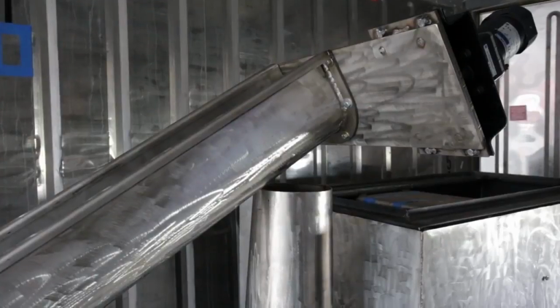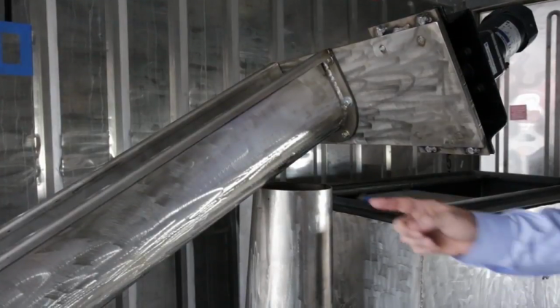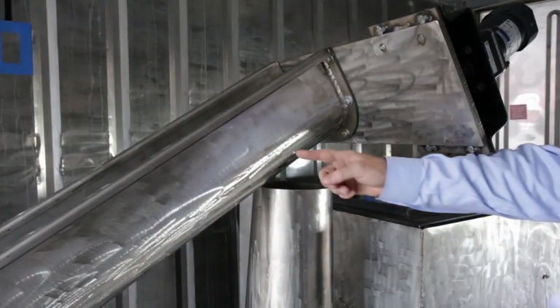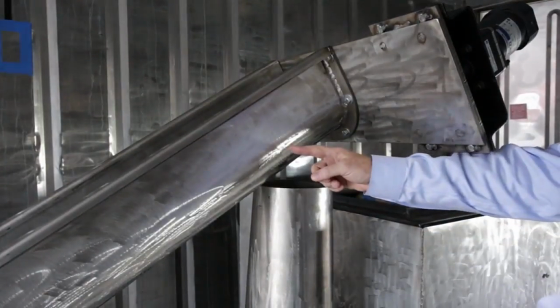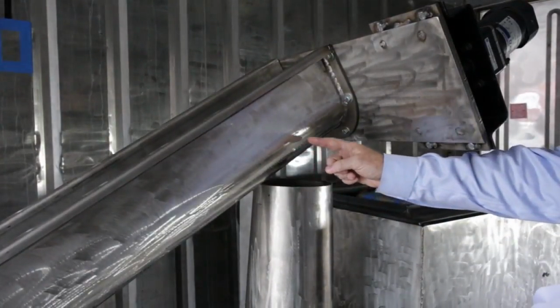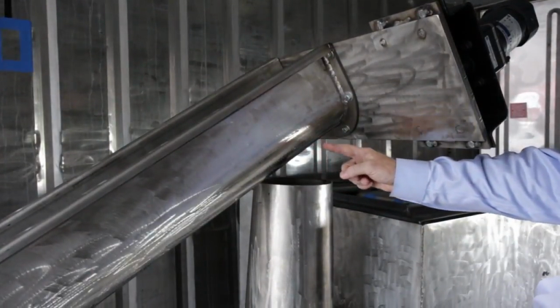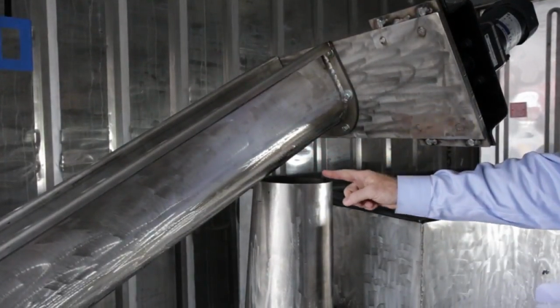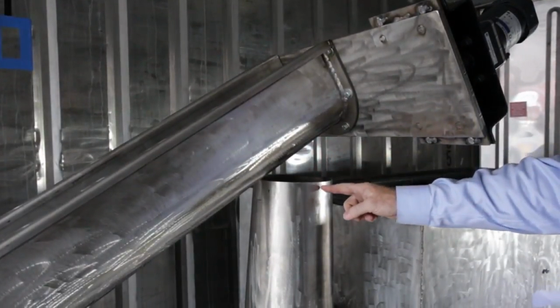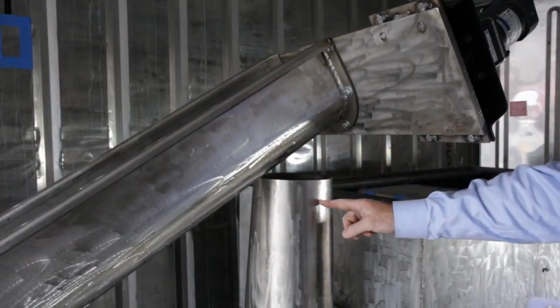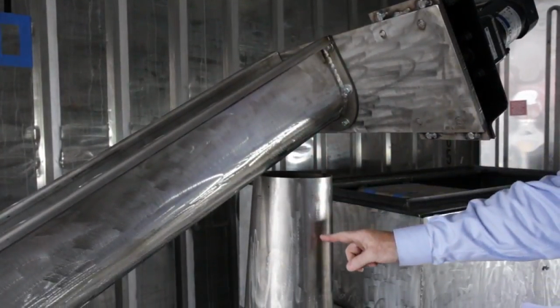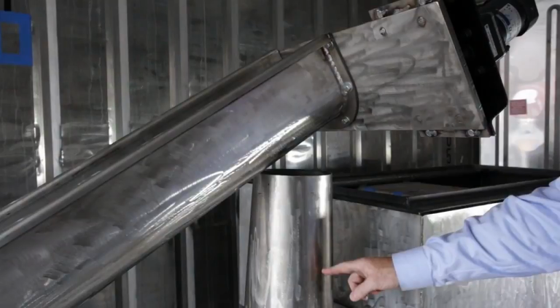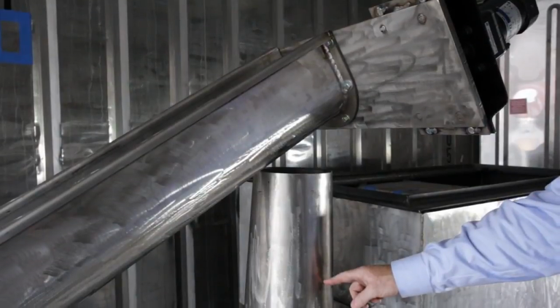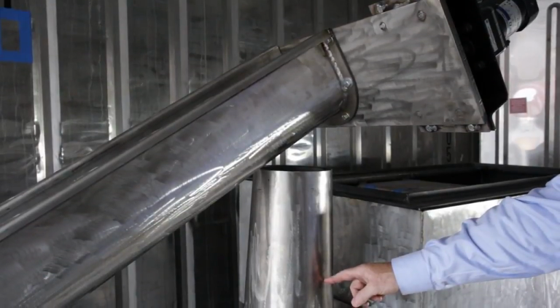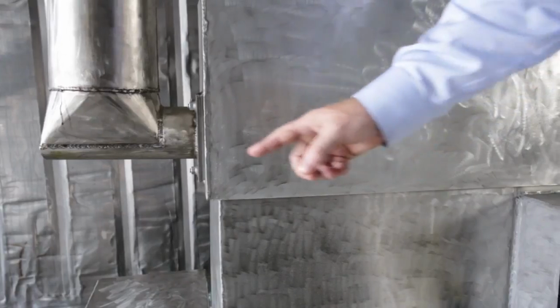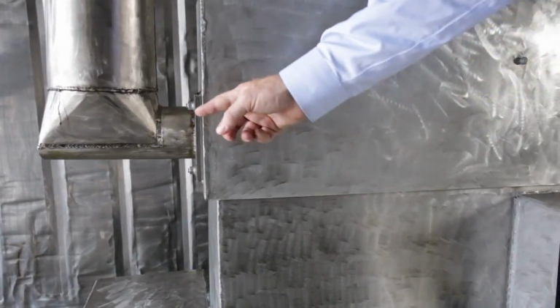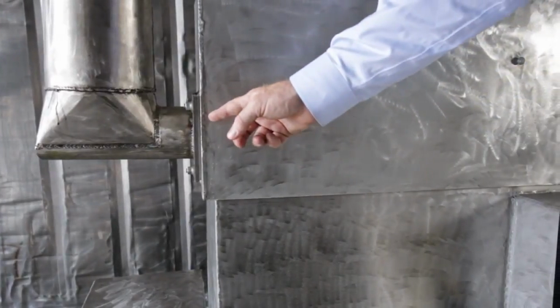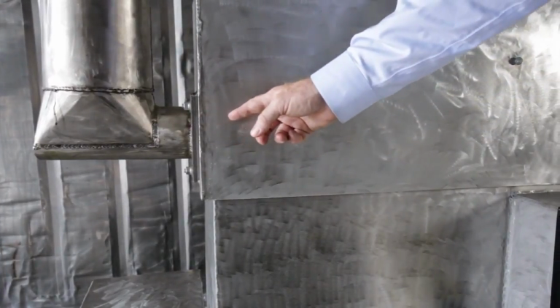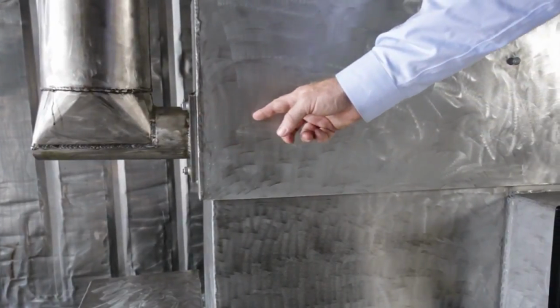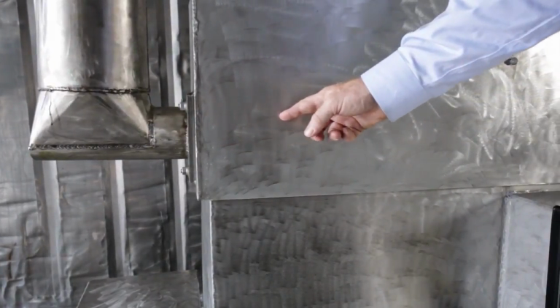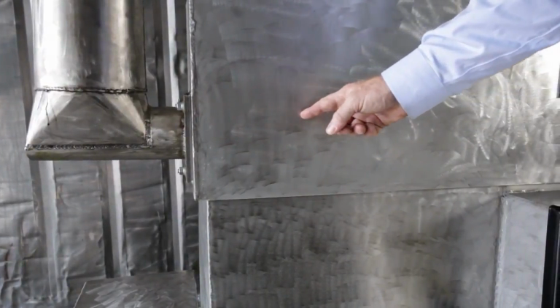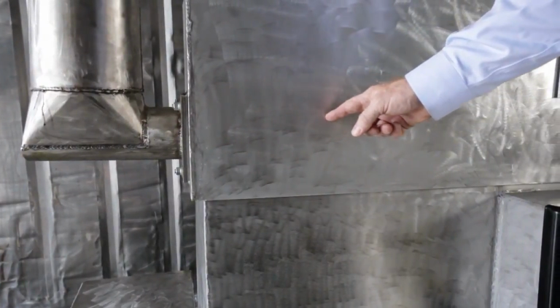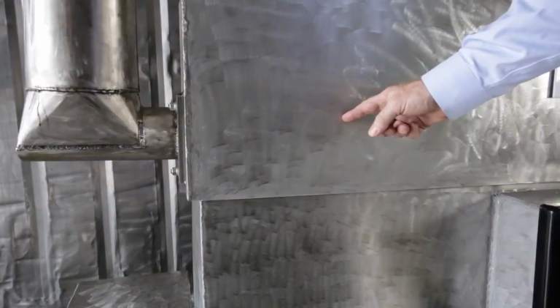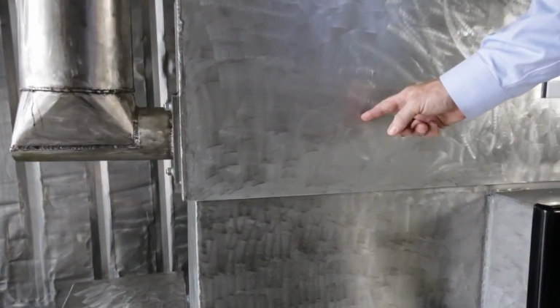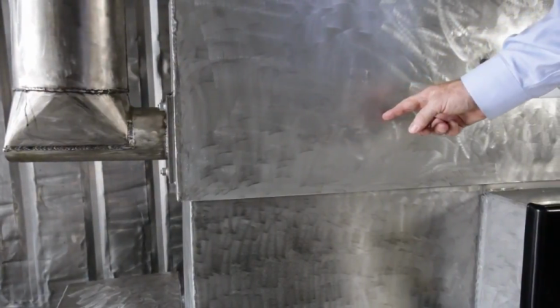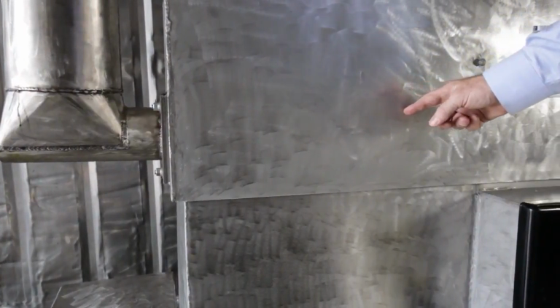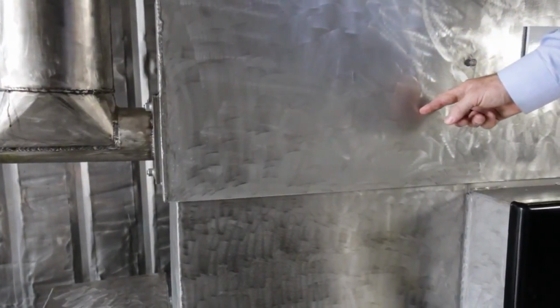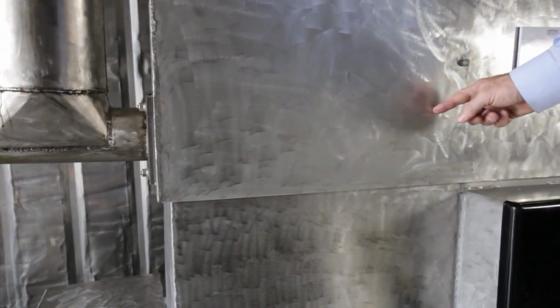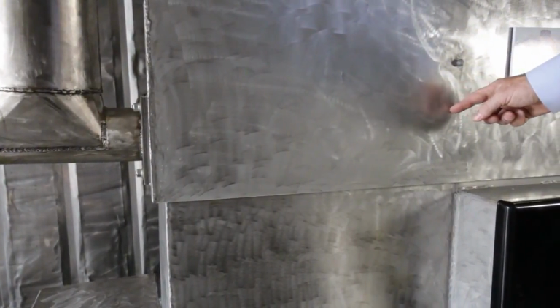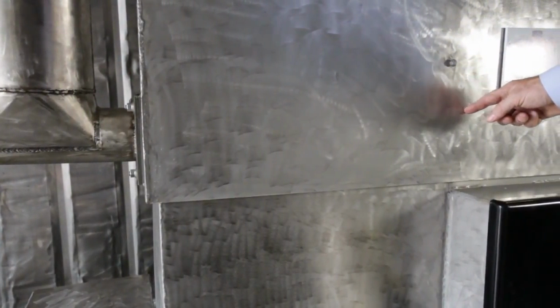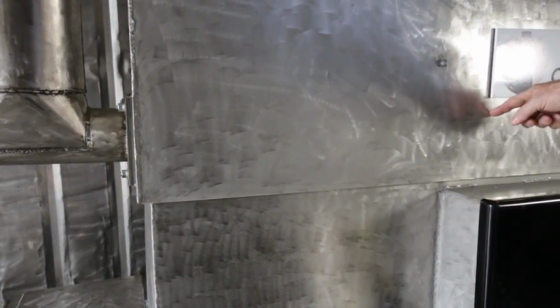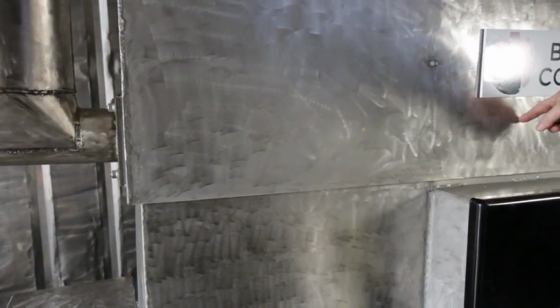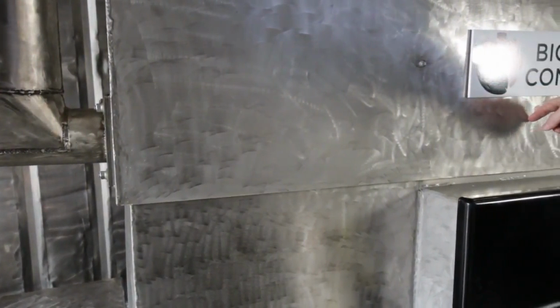After the material reaches 35% moisture, it drops down into the input that goes into the carbonizer. The pyrolysis auger along the top of the carbonizer allows the pre-processed material to be exposed to further heat and drying before delivering to the pyrolysis pot.